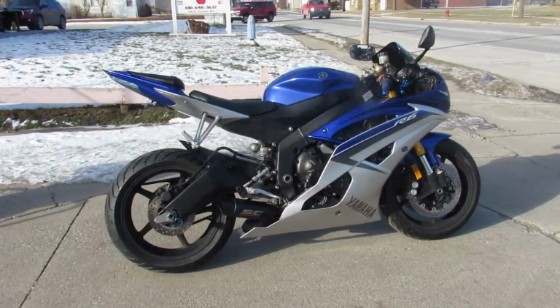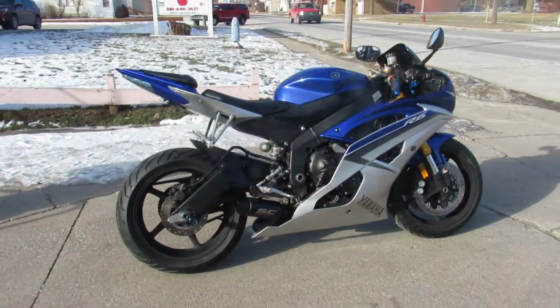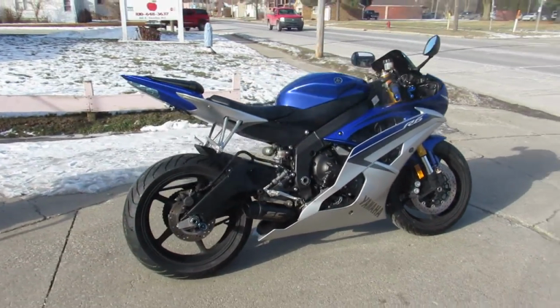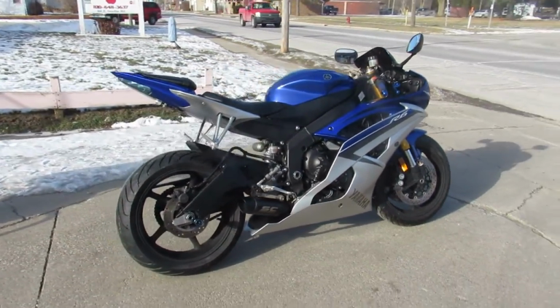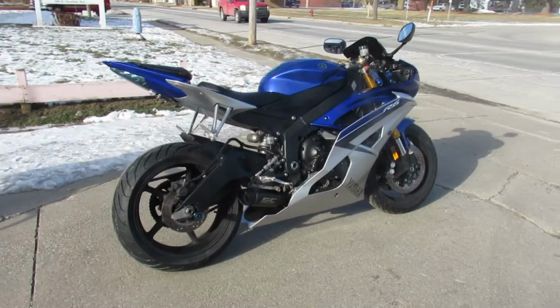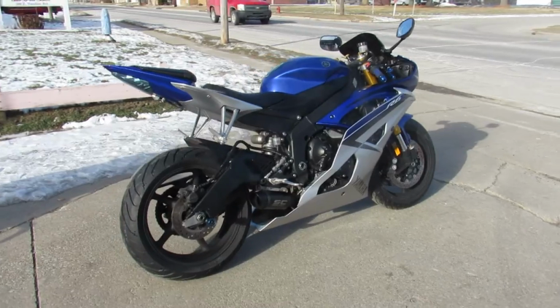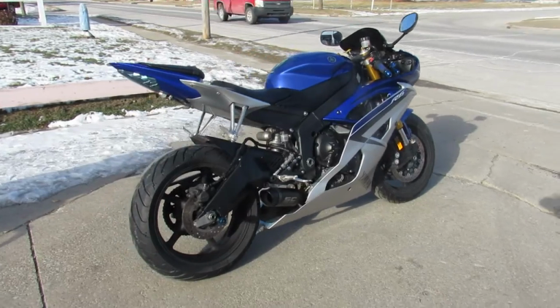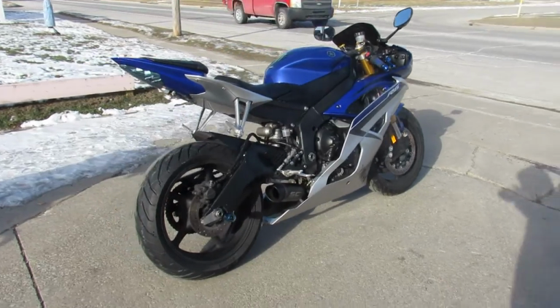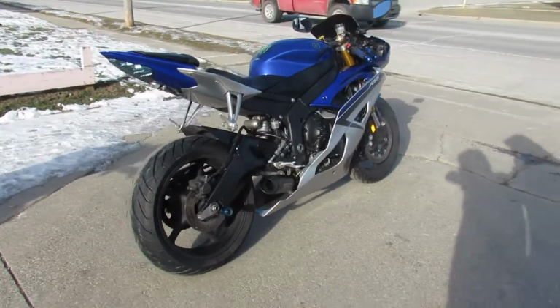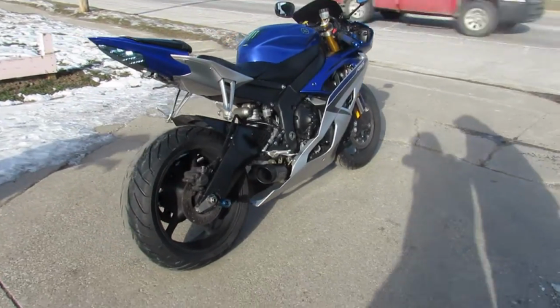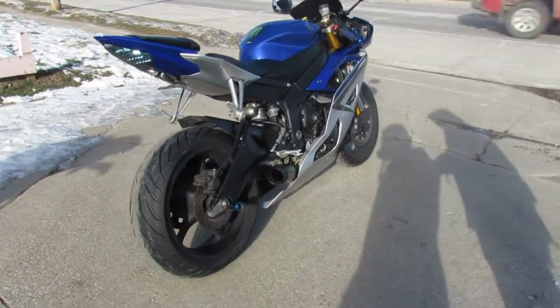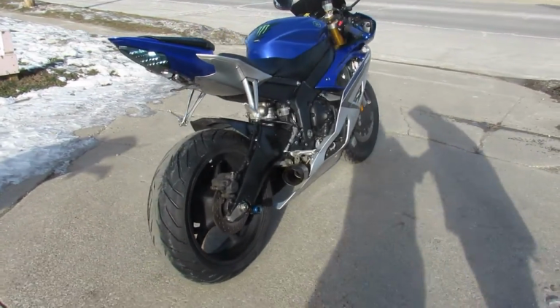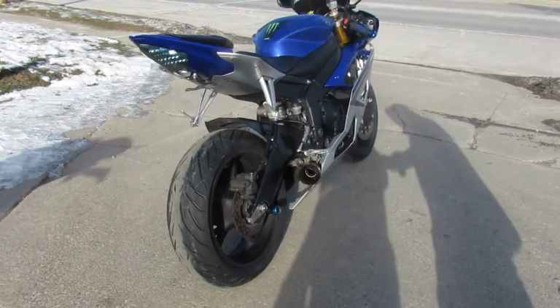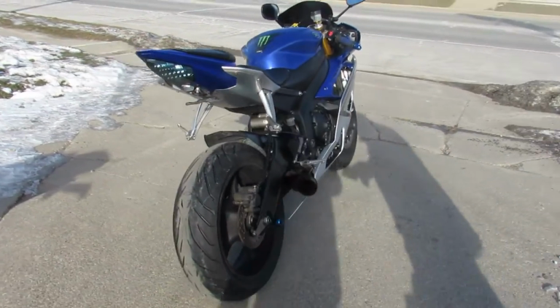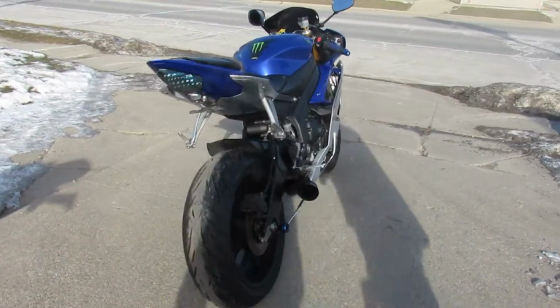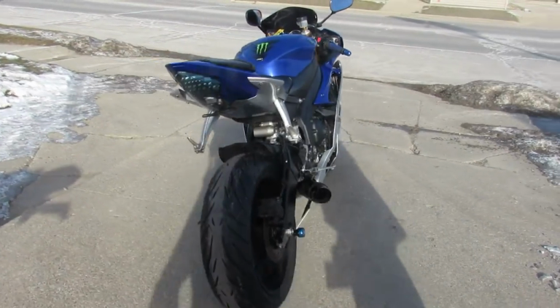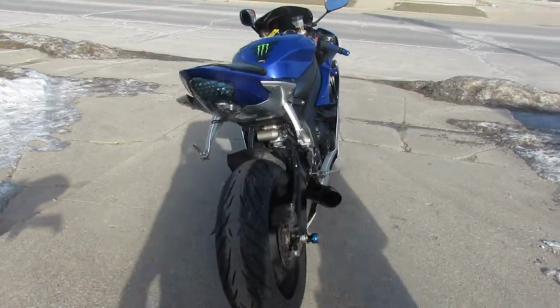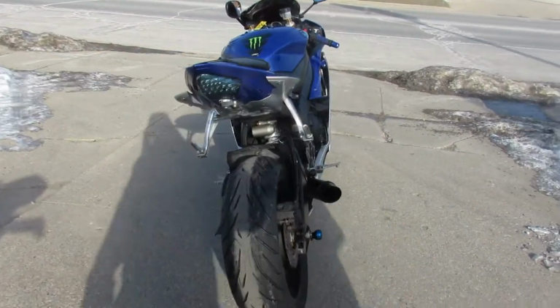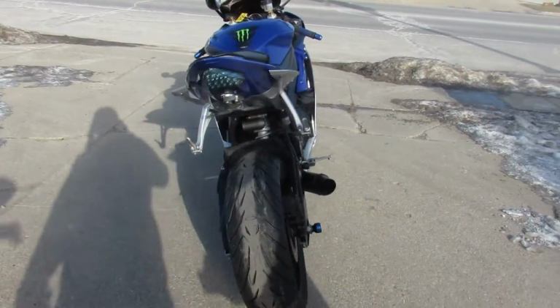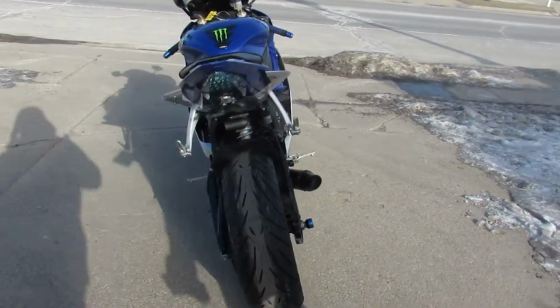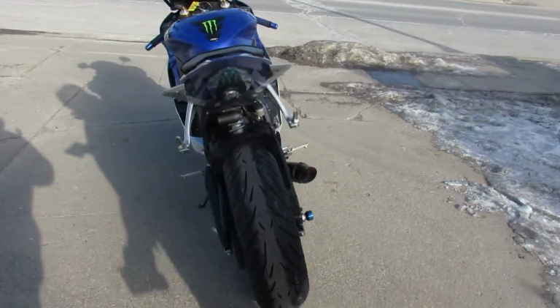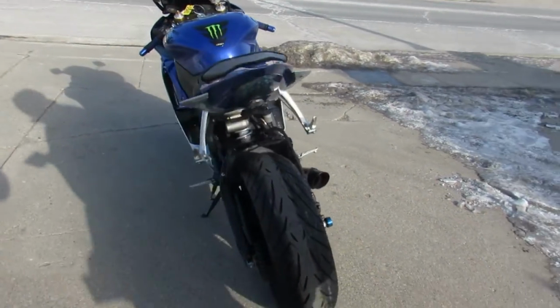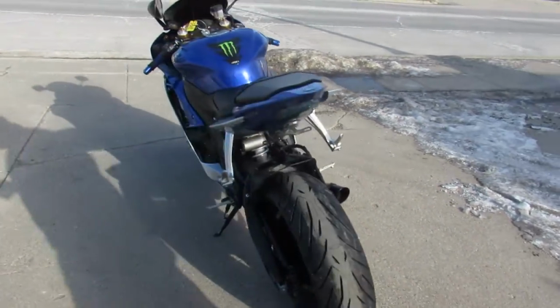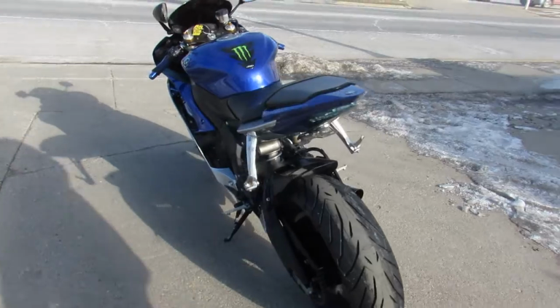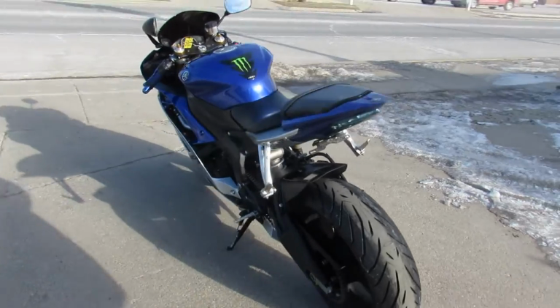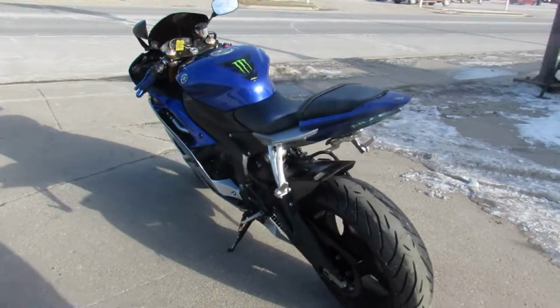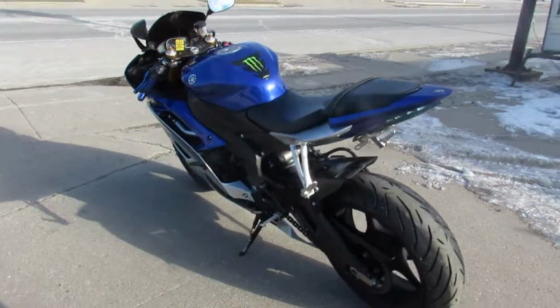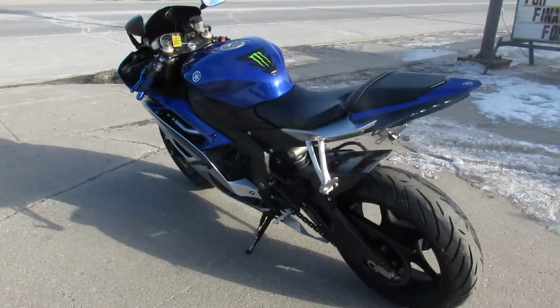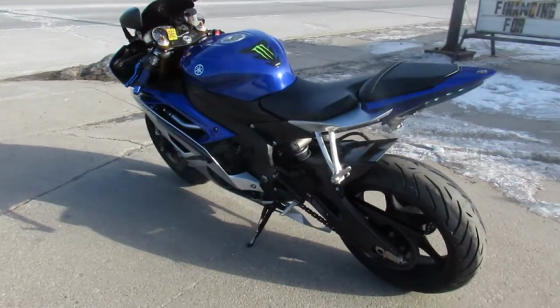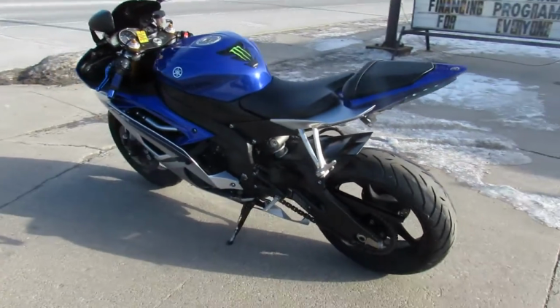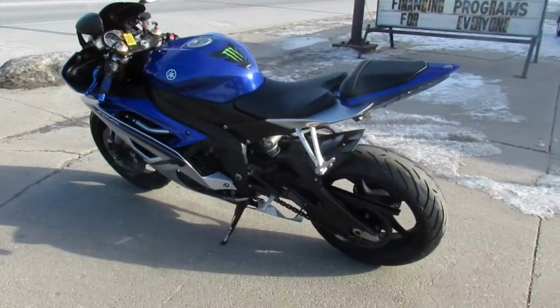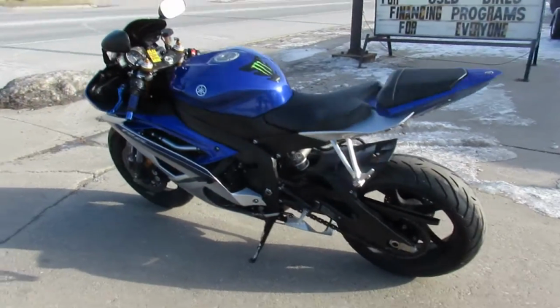The one we're doing a video on today is the 2015 Yamaha R6. It comes in the Yamaha Racing Blue and there's a ton of extras on this thing guys.